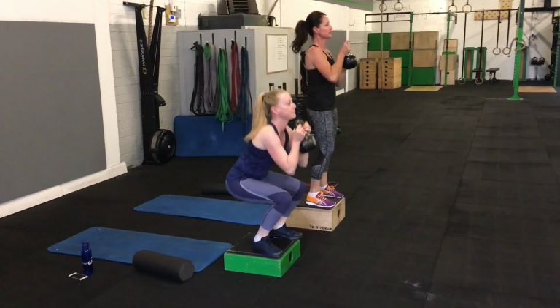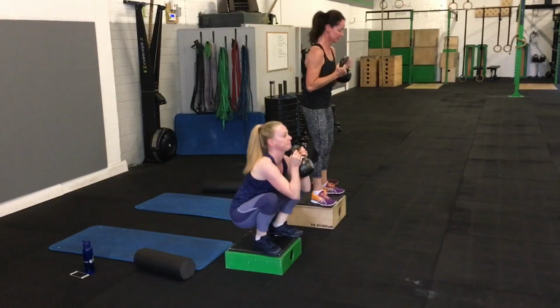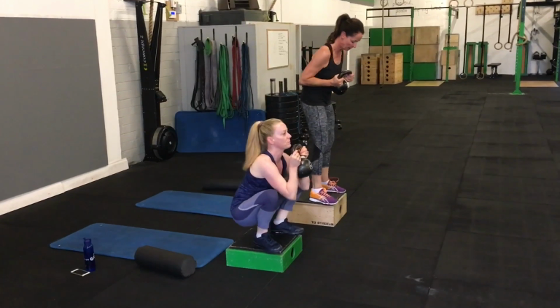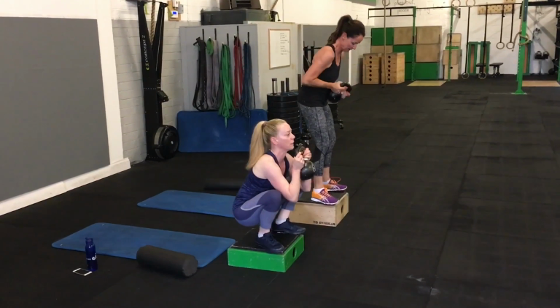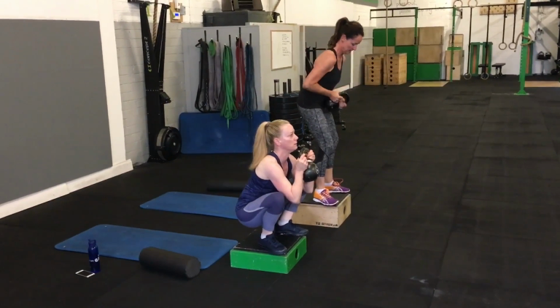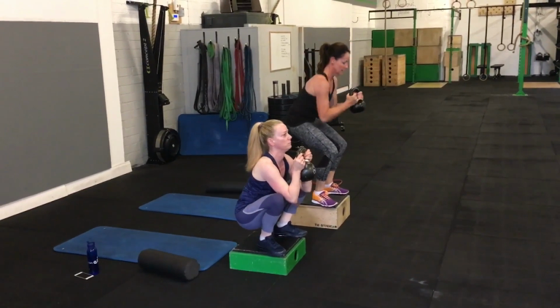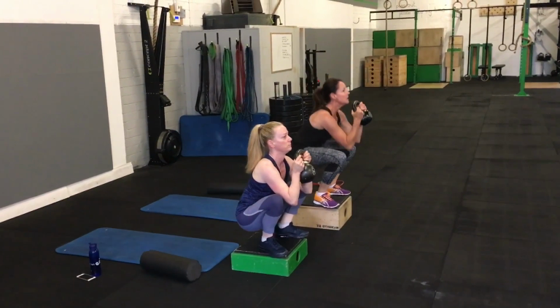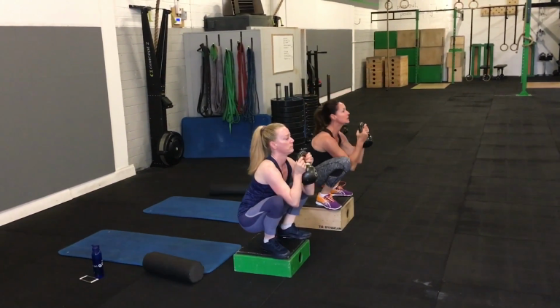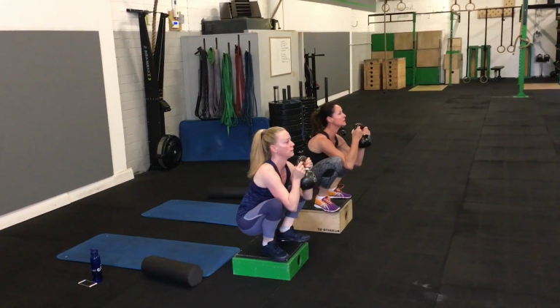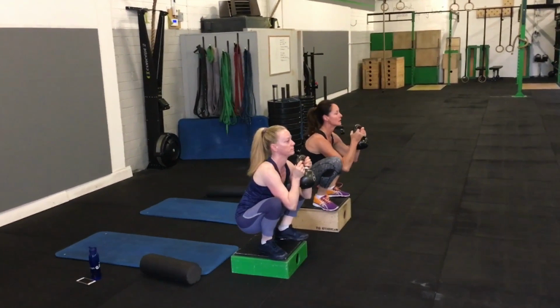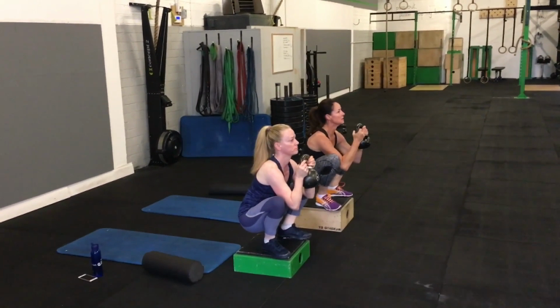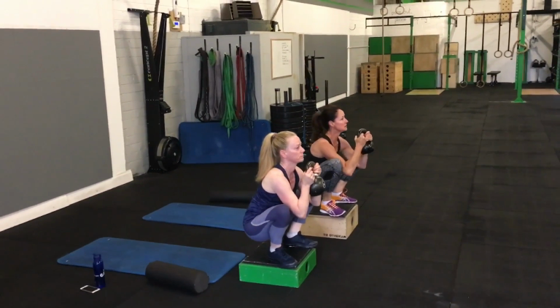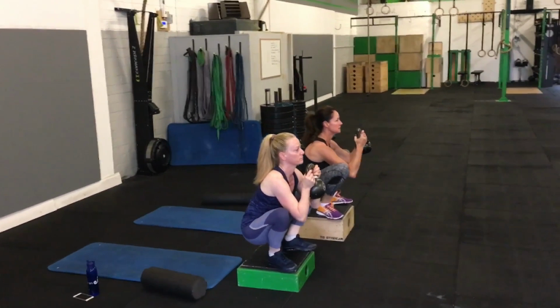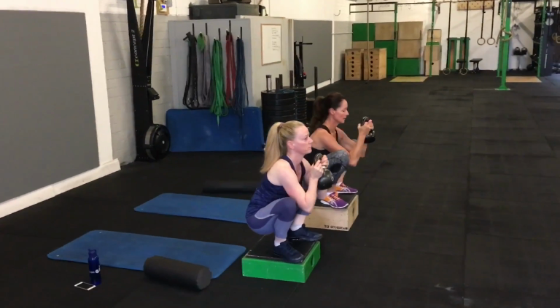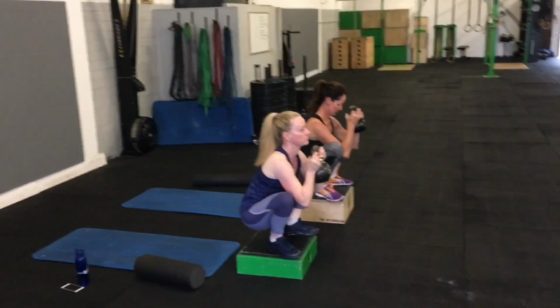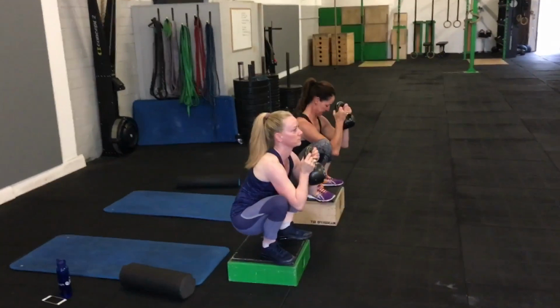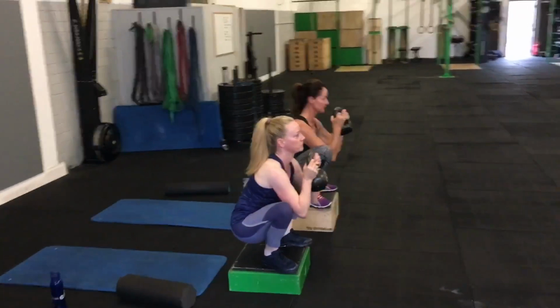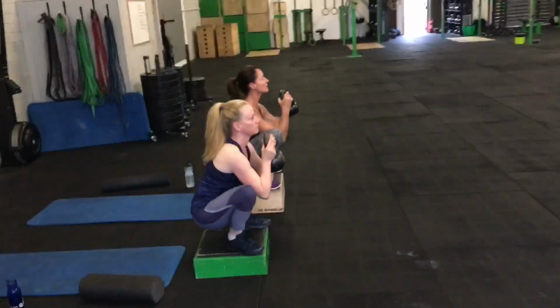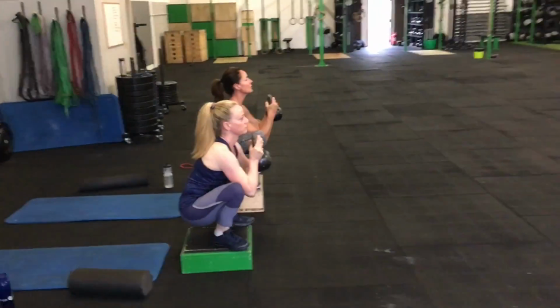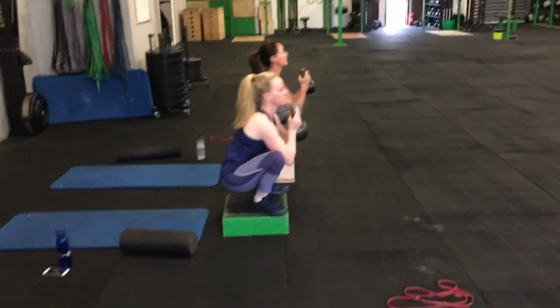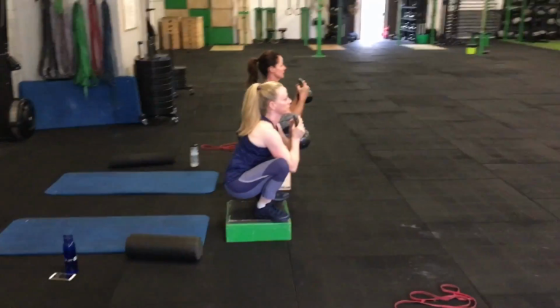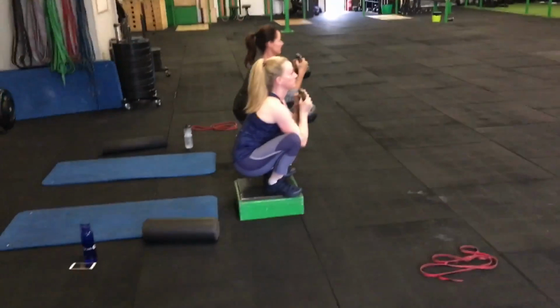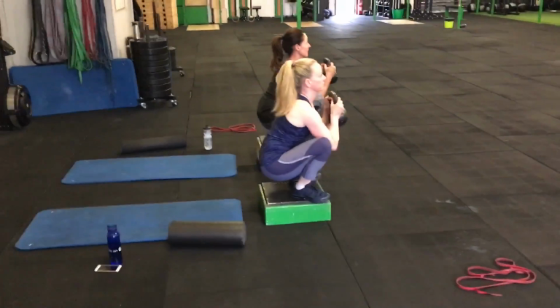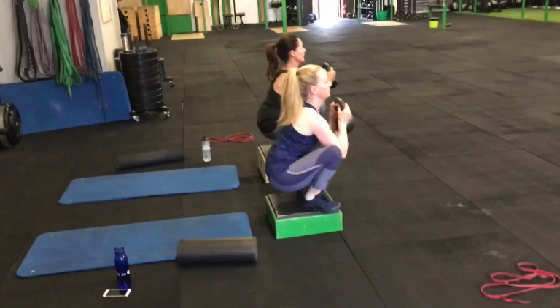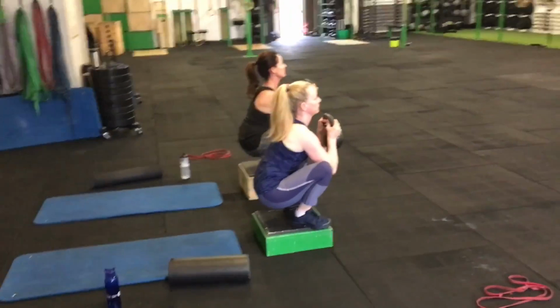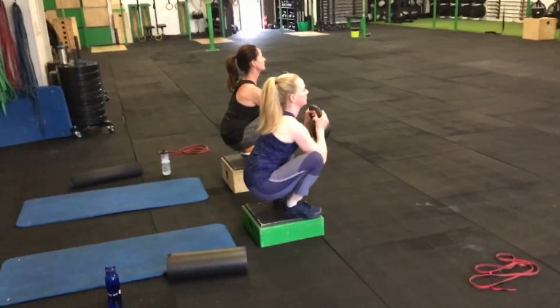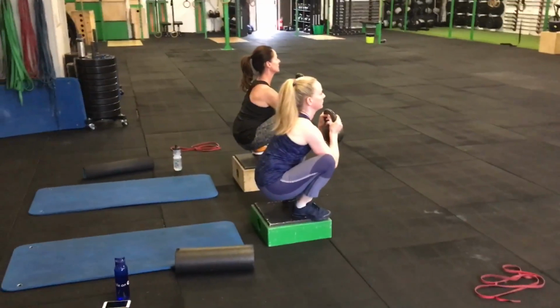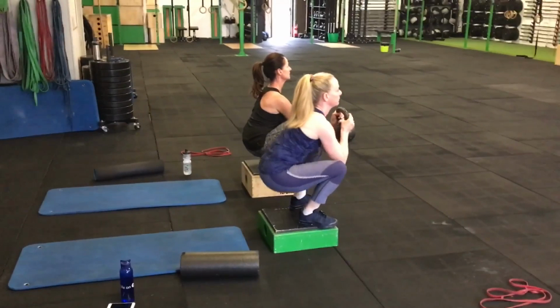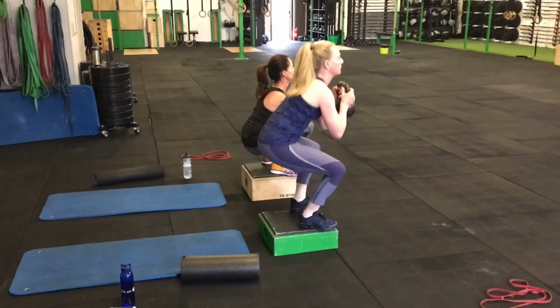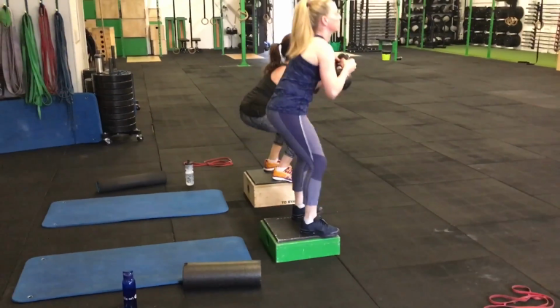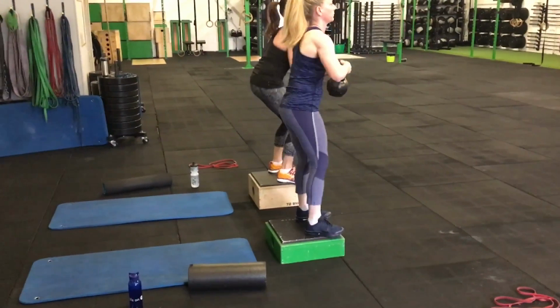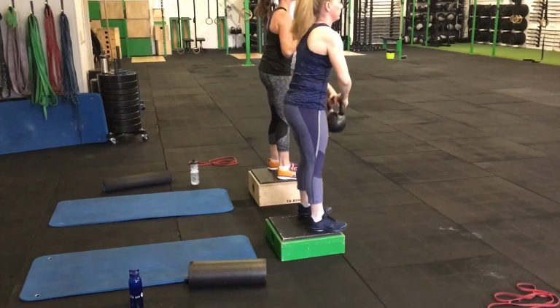Then they're going to go into a goblet squat, using the sides of the kettlebell to sit down into a squat while still standing on the box. They could do this in a normal standing position without a box, but the box helps with the Jefferson curl.